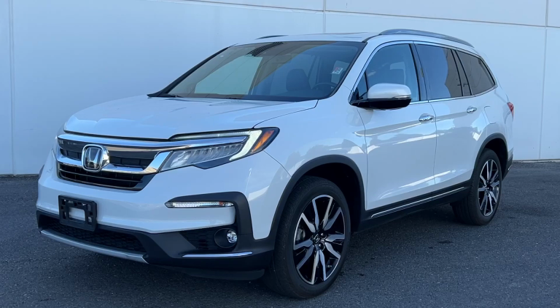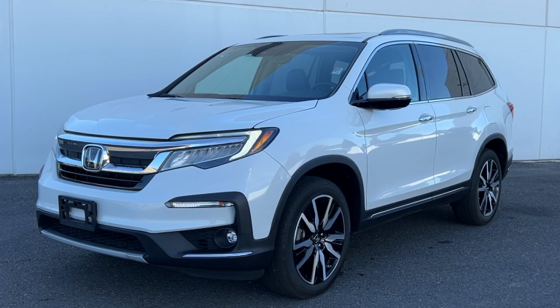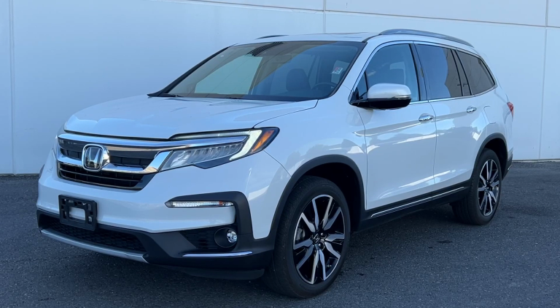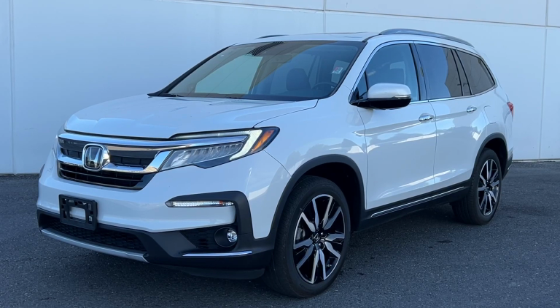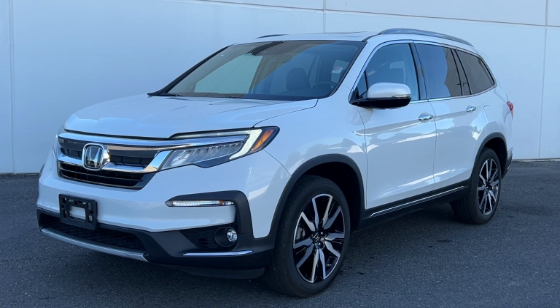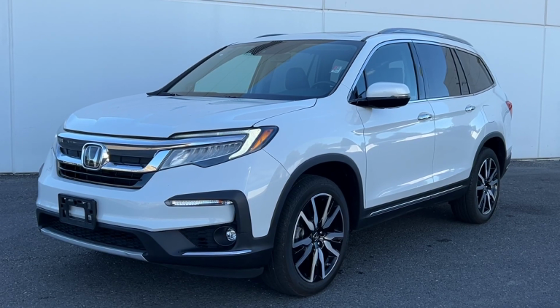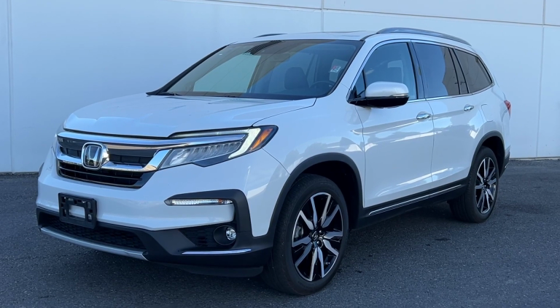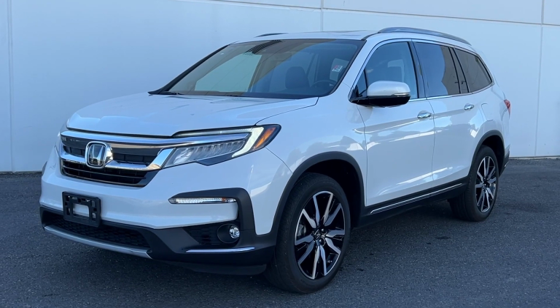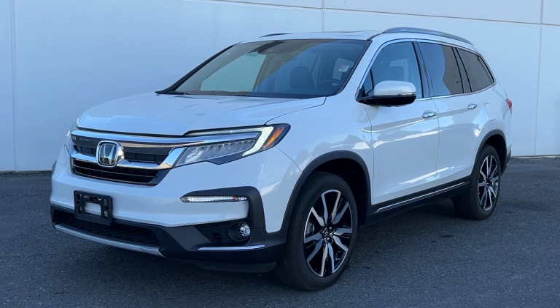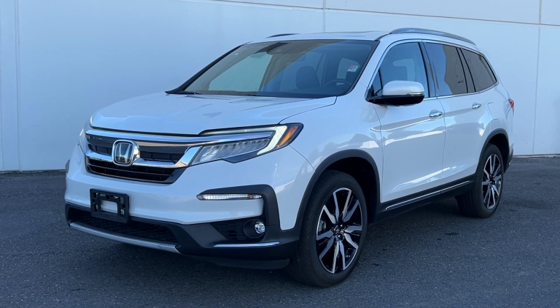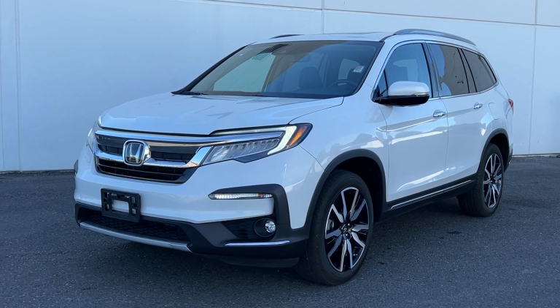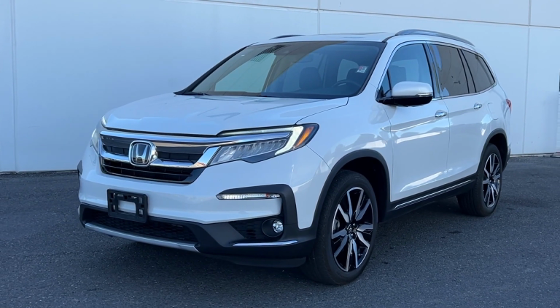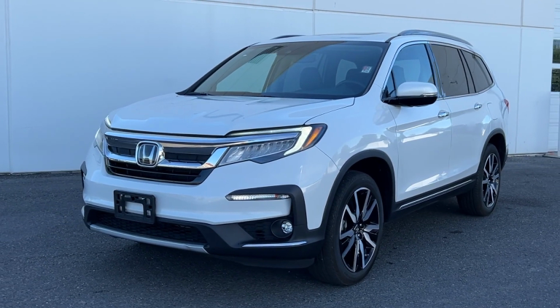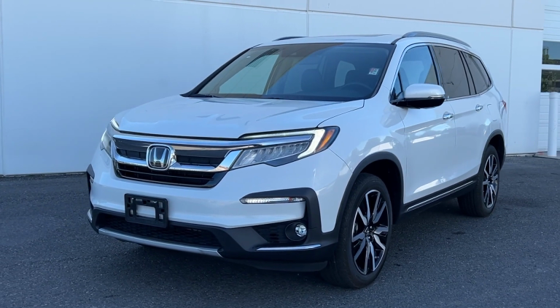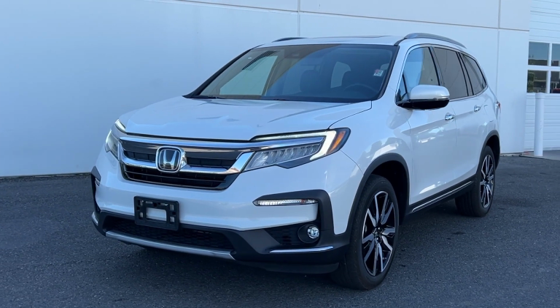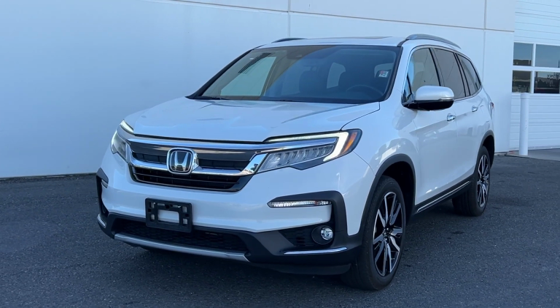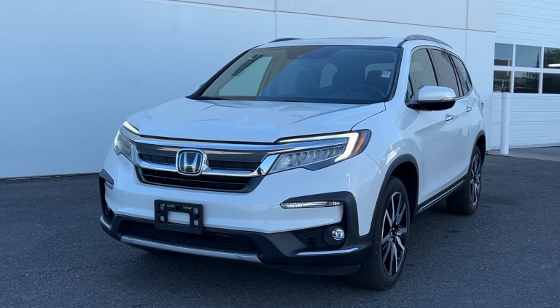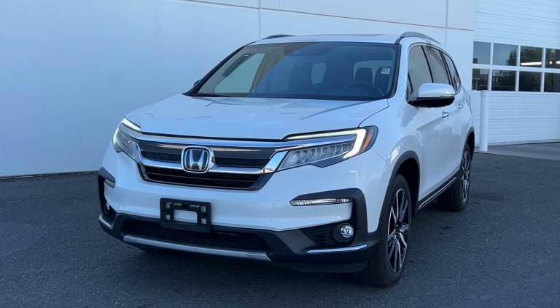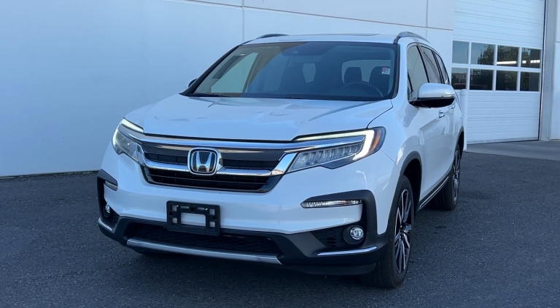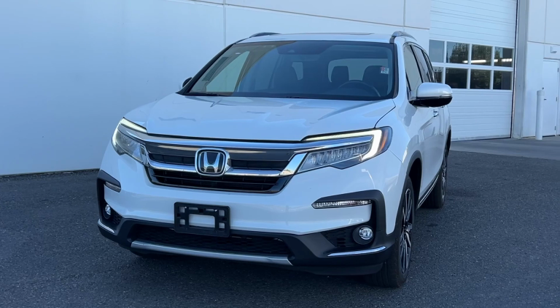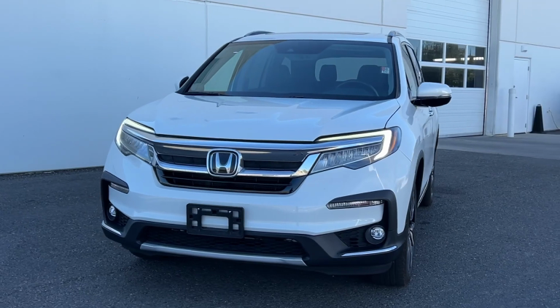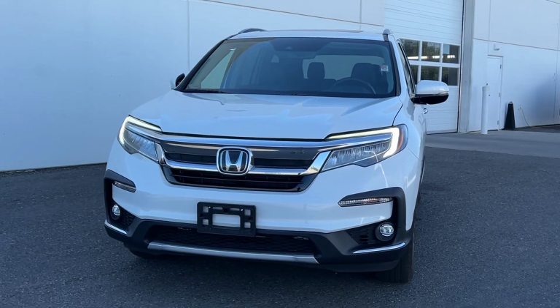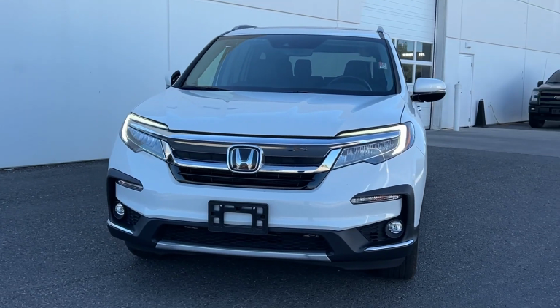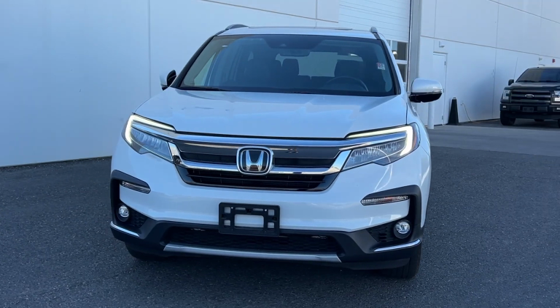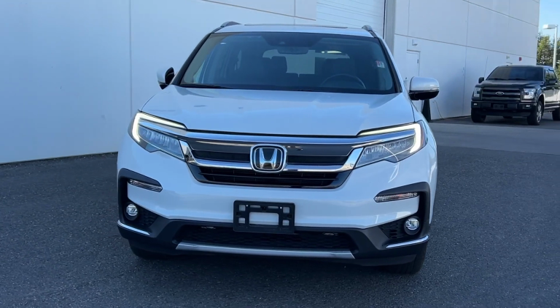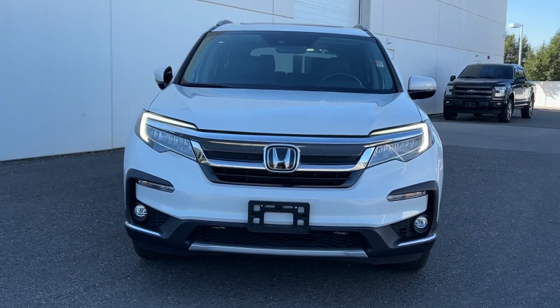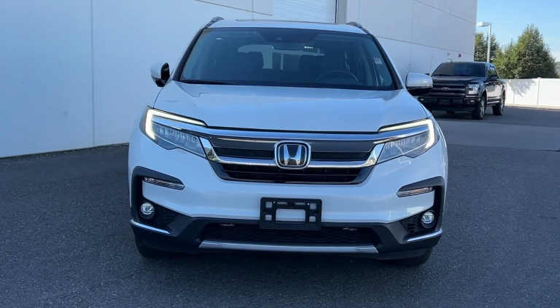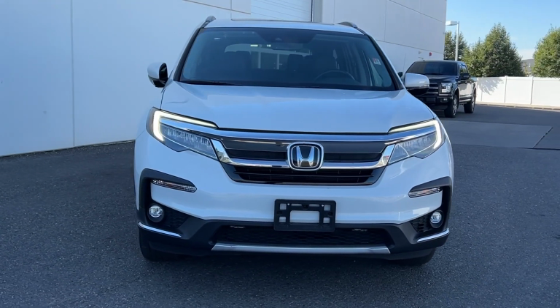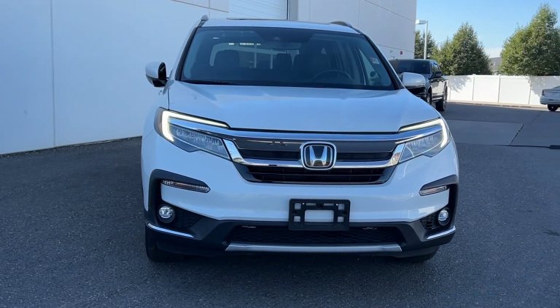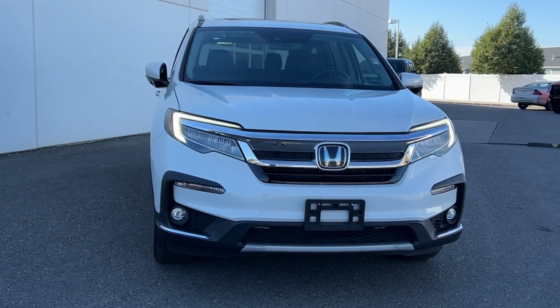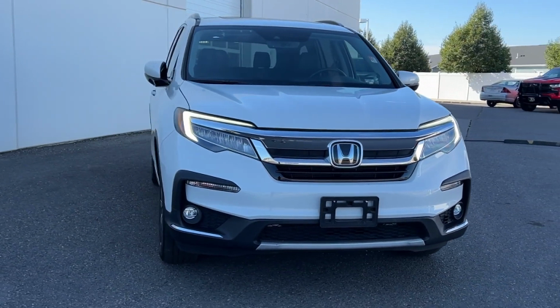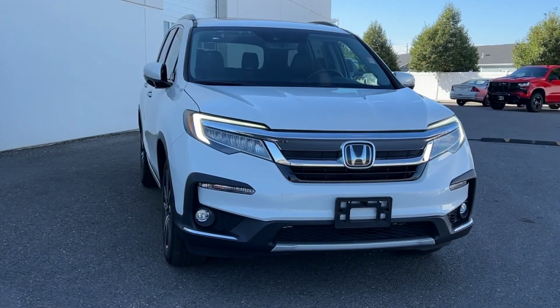Get into the 2020 Honda Pilot. This vehicle is an outstanding buy with fewer than 25,000 miles on the odometer.